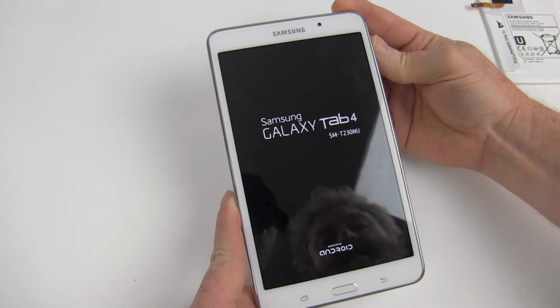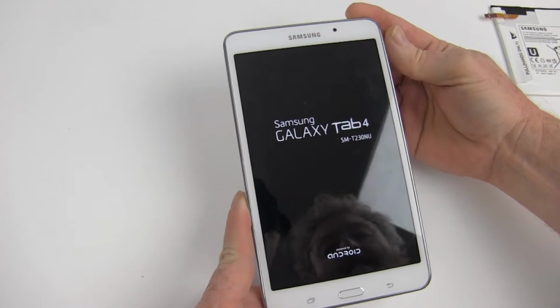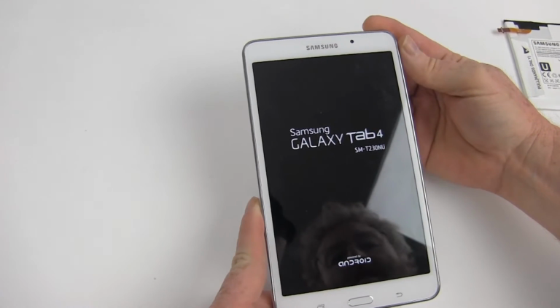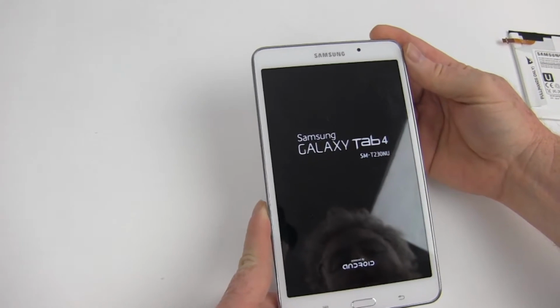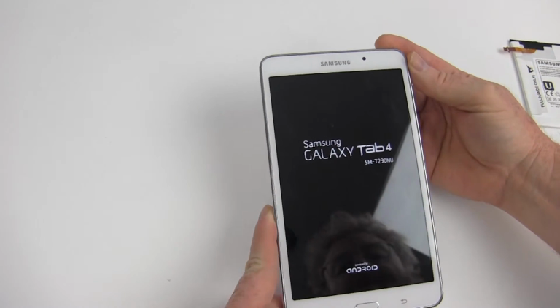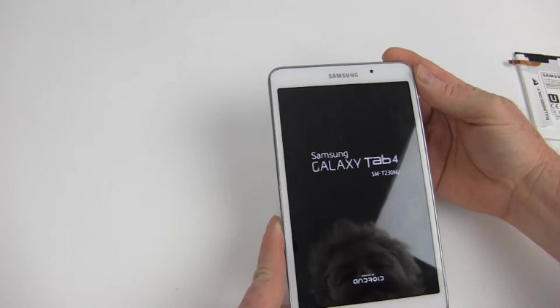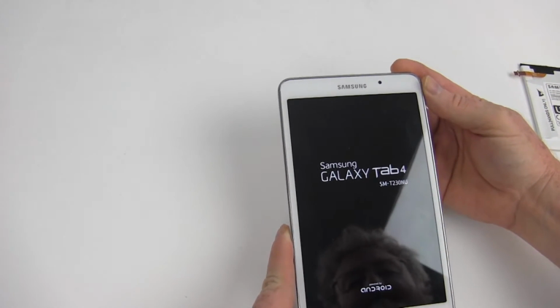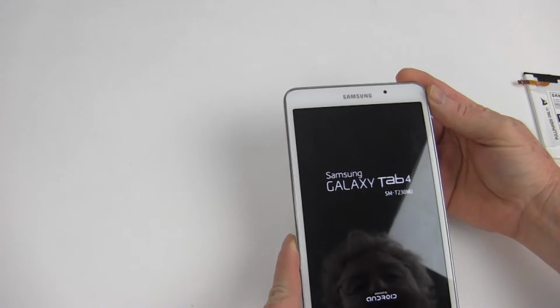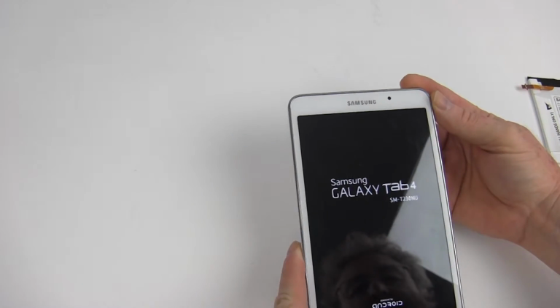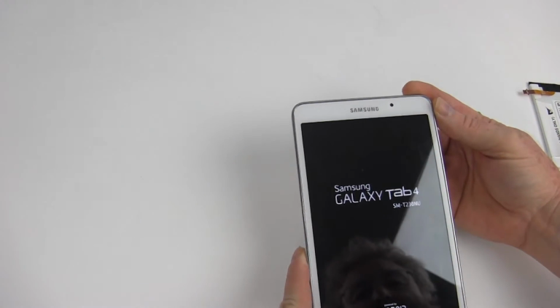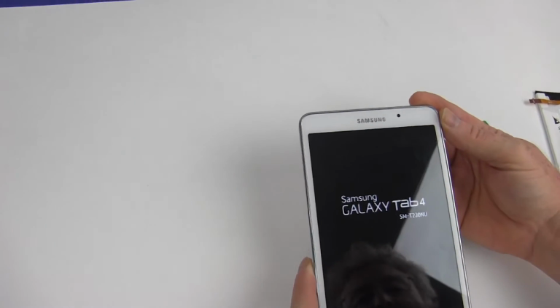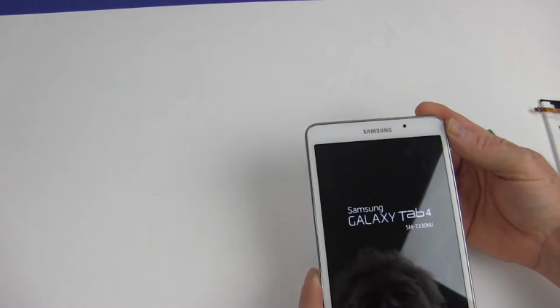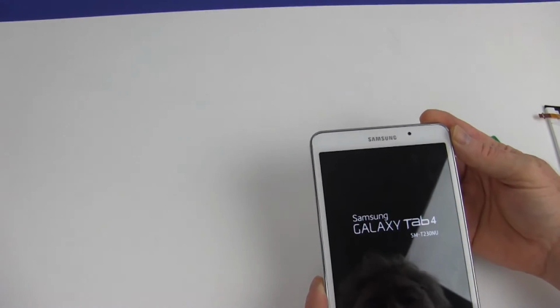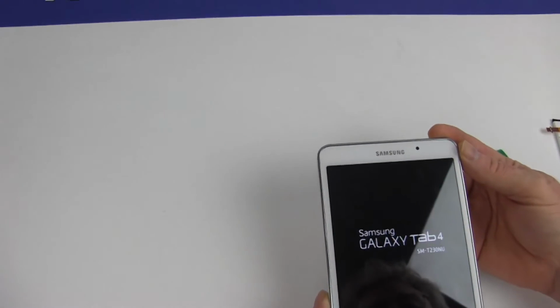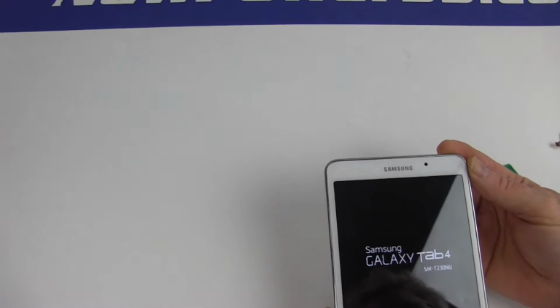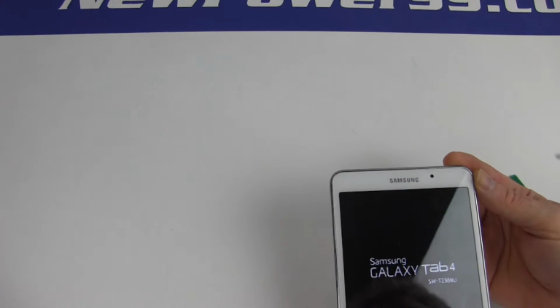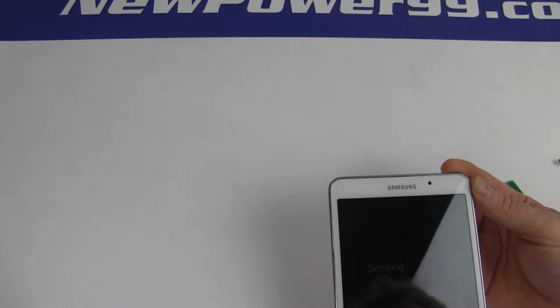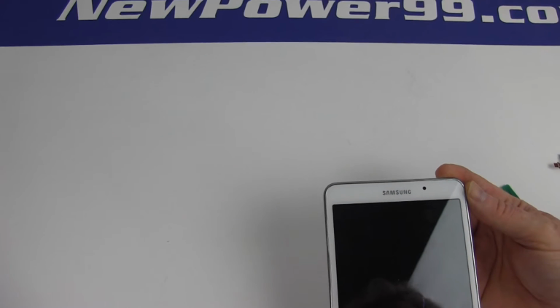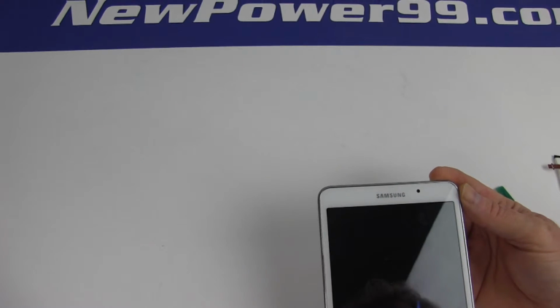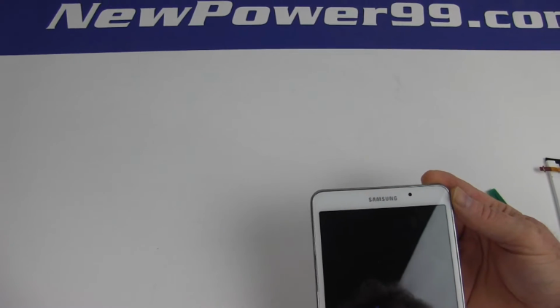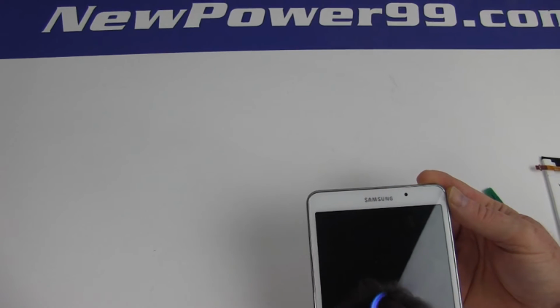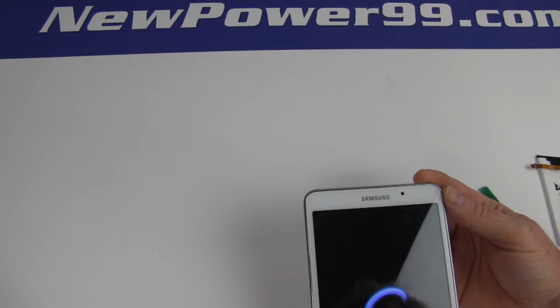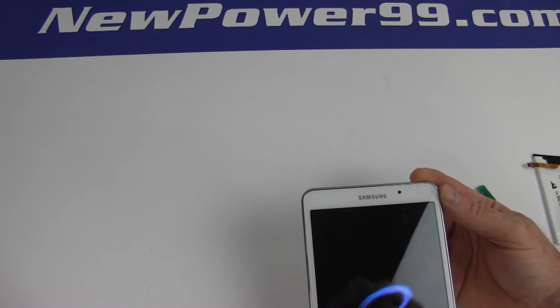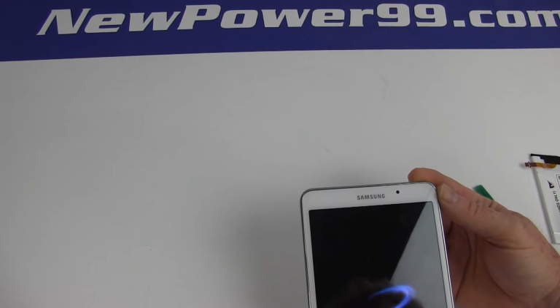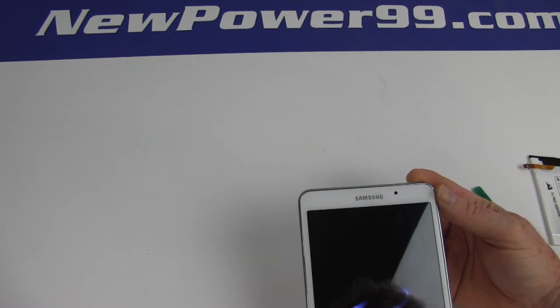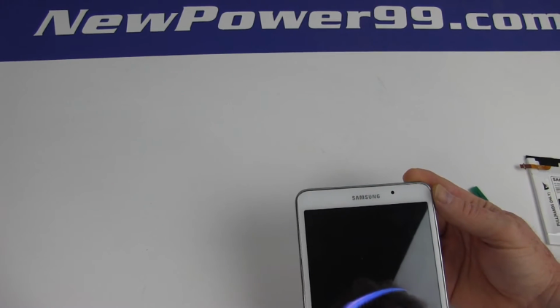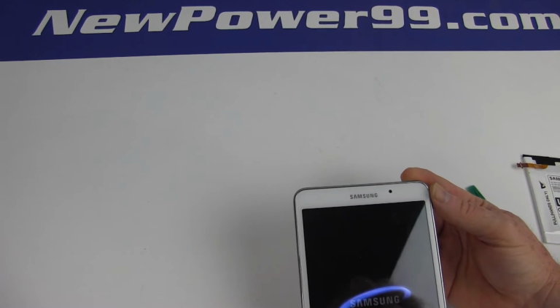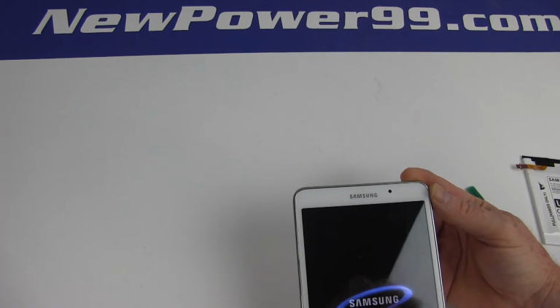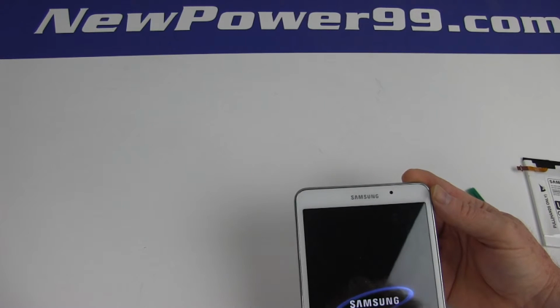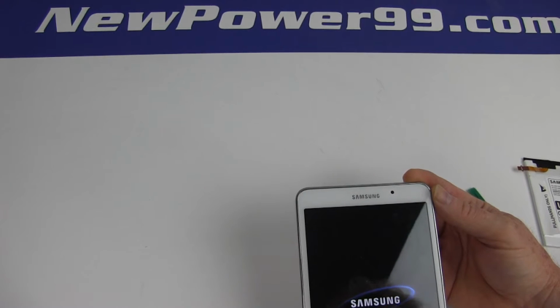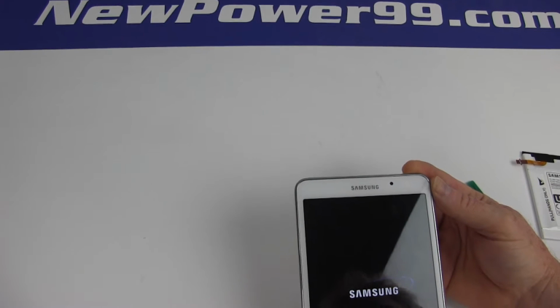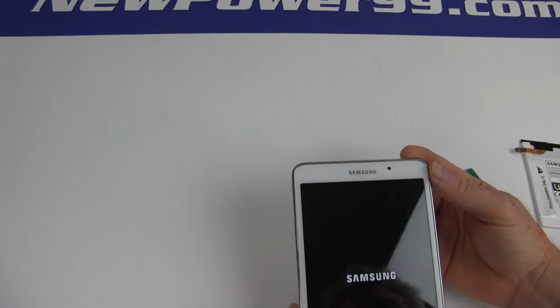Turn on your Samsung Galaxy Tab 4 with its newly installed battery from NewPower99.com. Your tablet should now work perfectly. Be sure to charge the device for at least two hours before continuing.